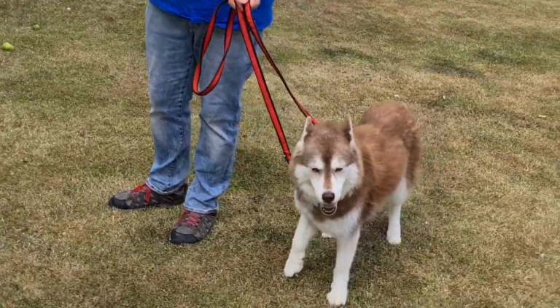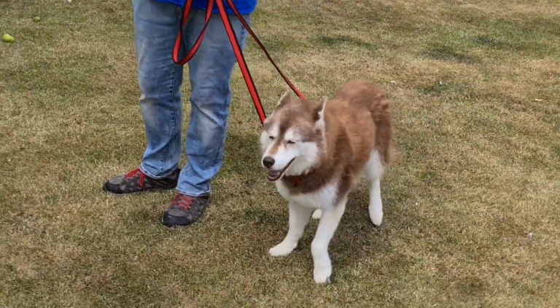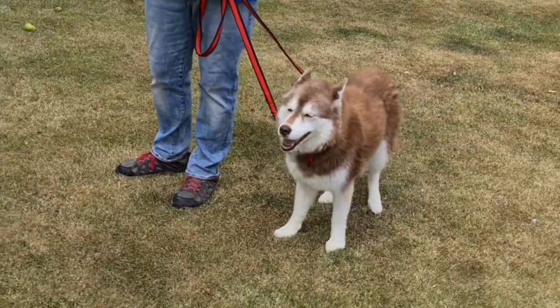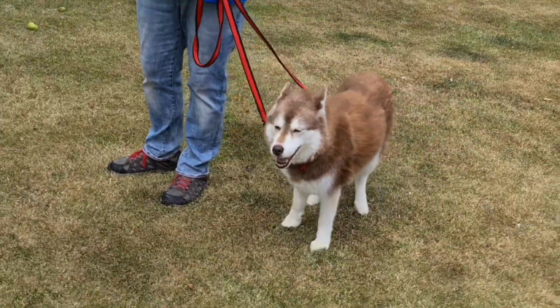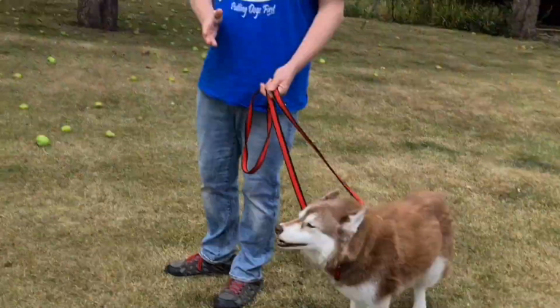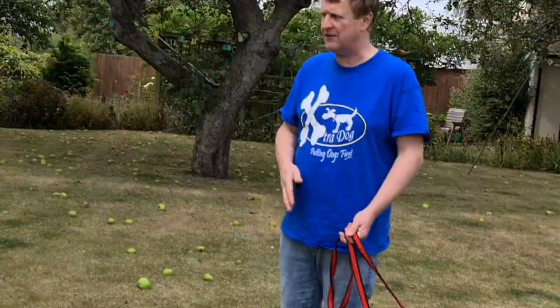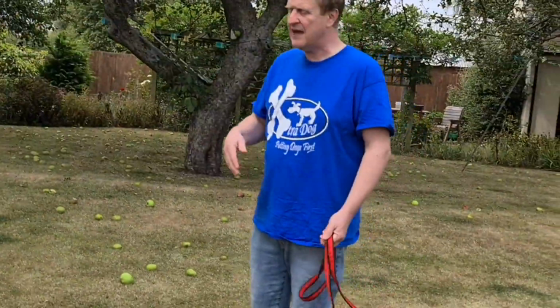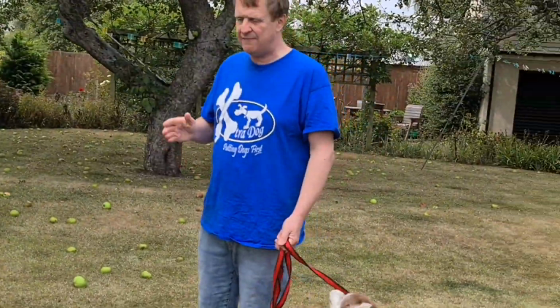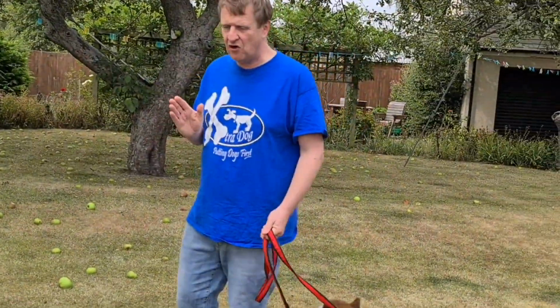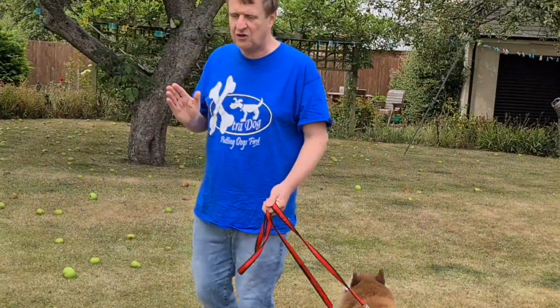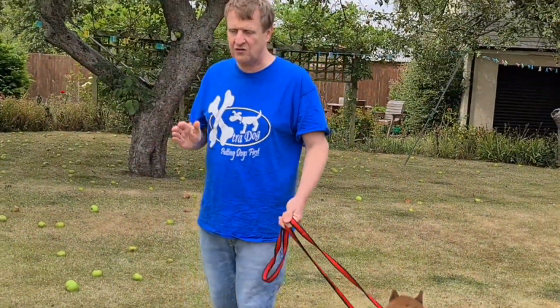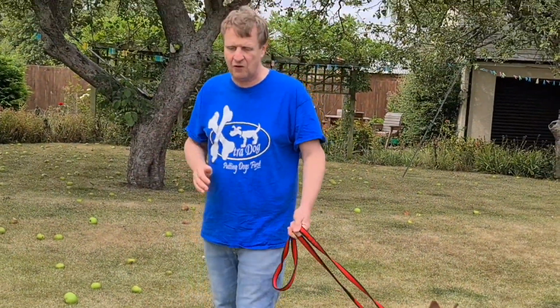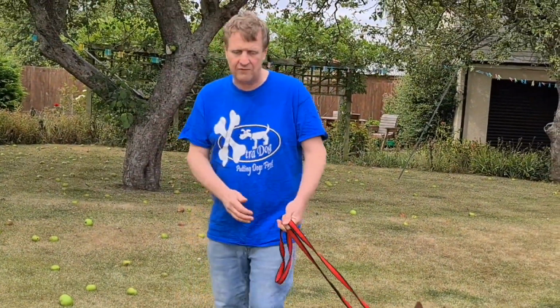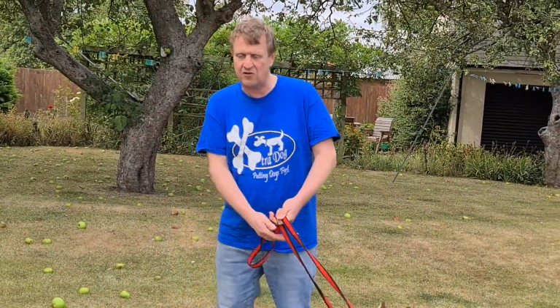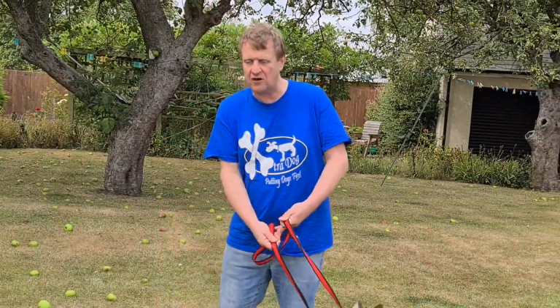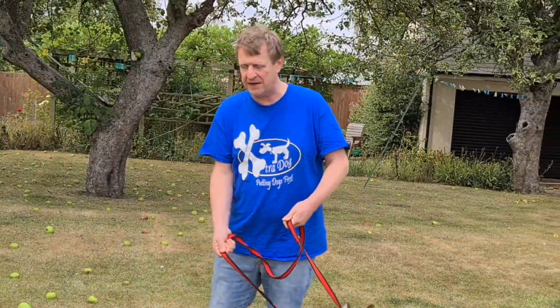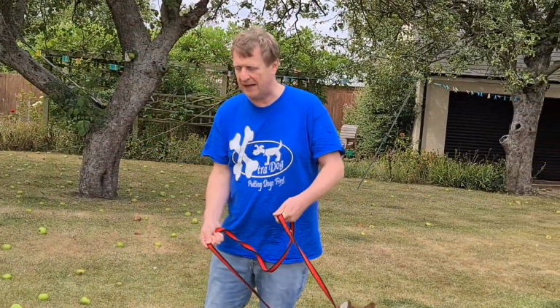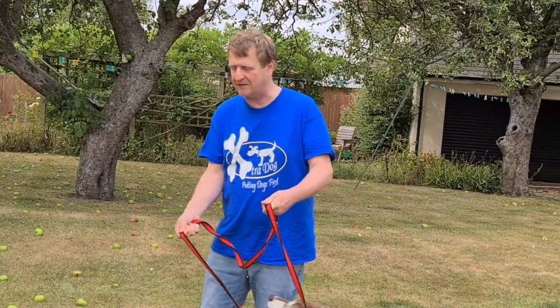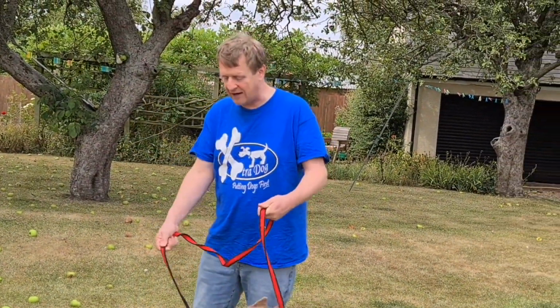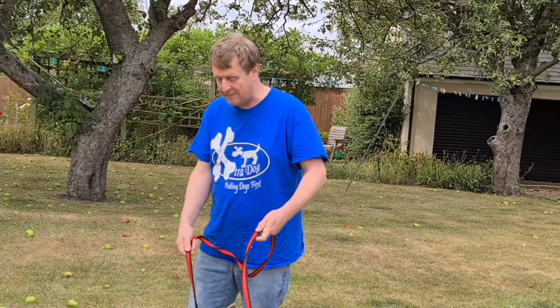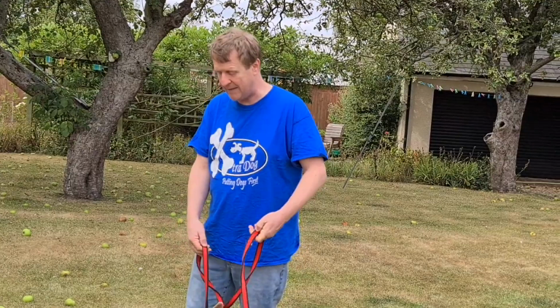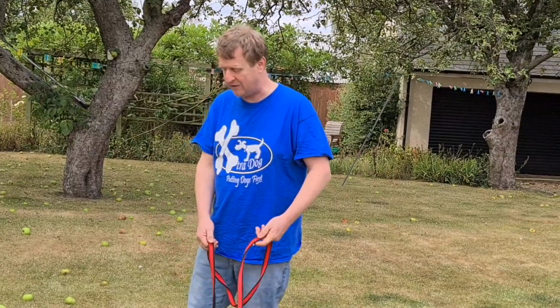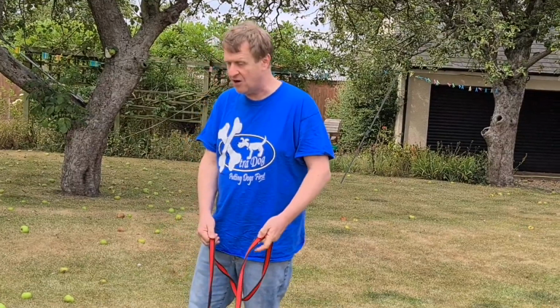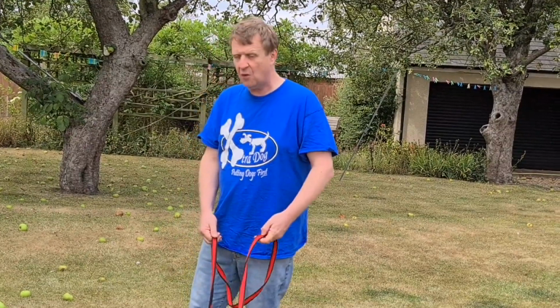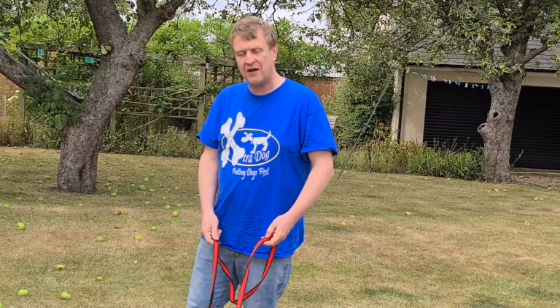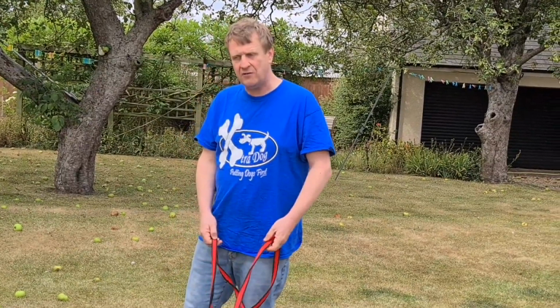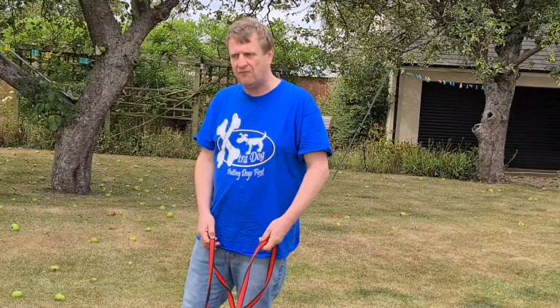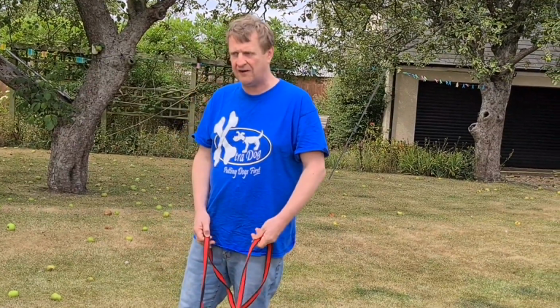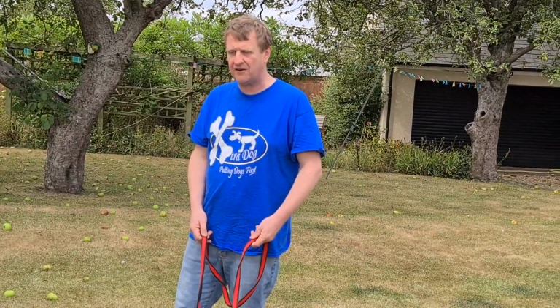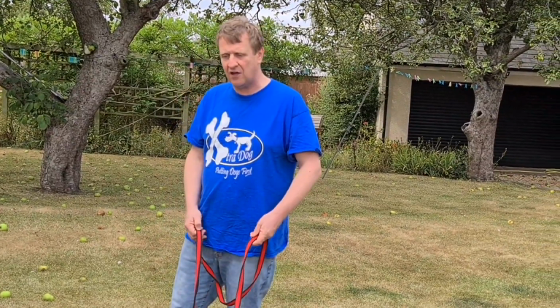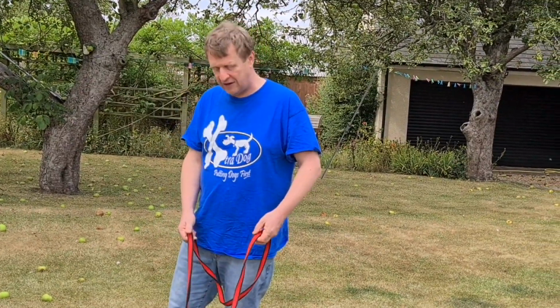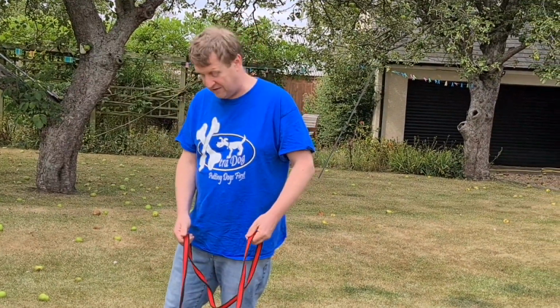With this method, if the dog can look forward, the dog can be in balance, I can be in balance, and we're going to find it a lot easier.